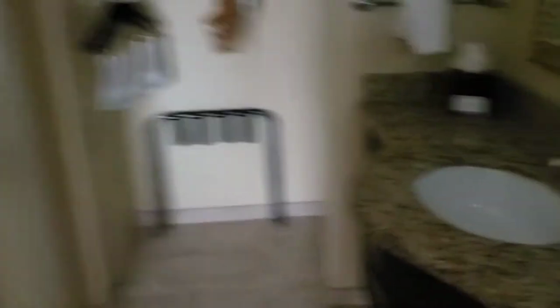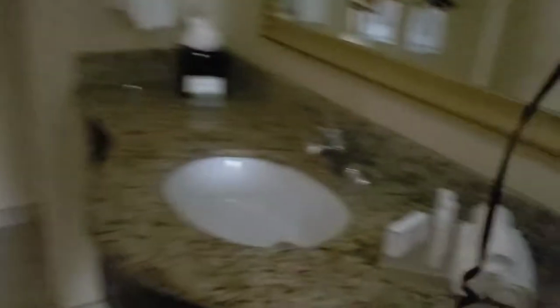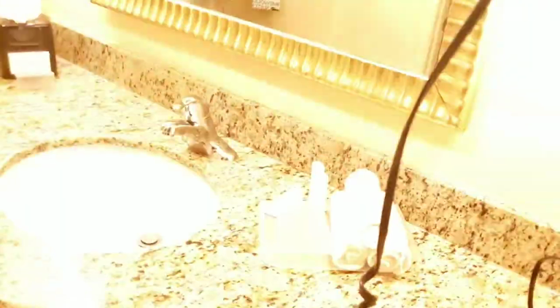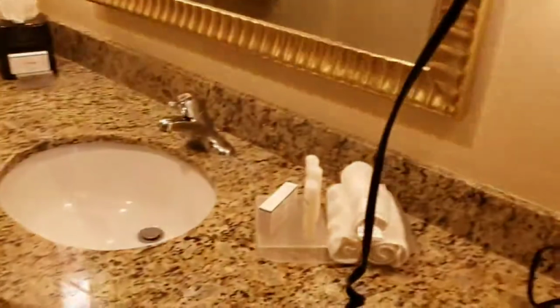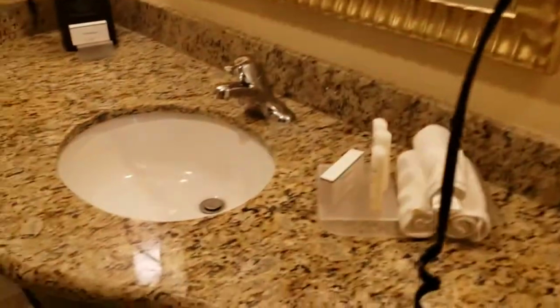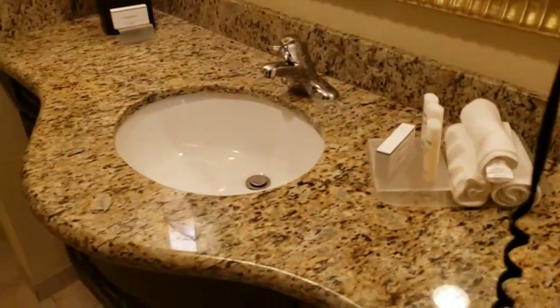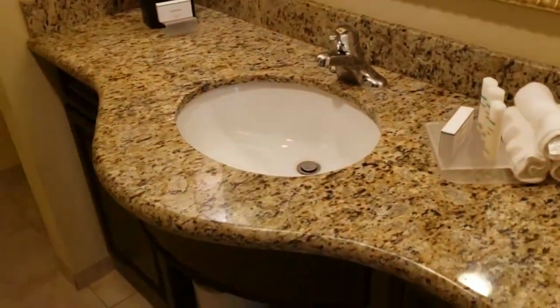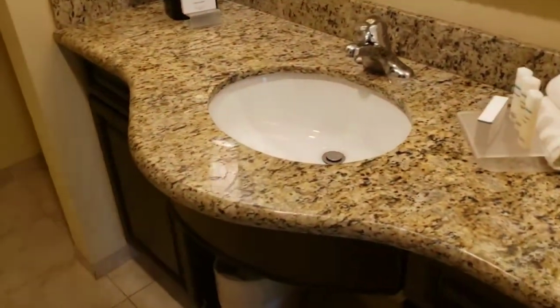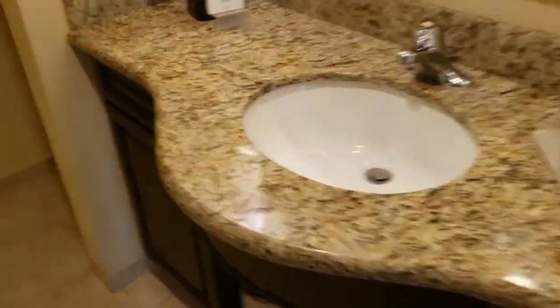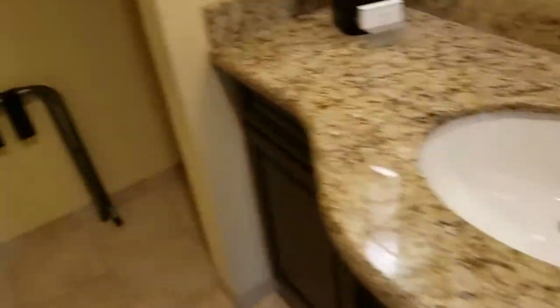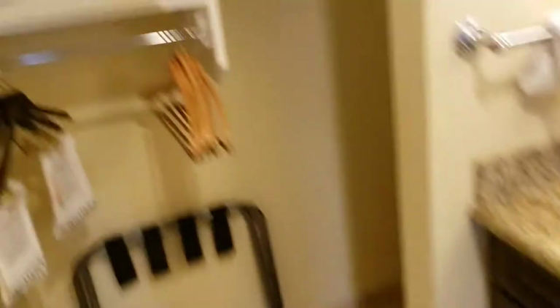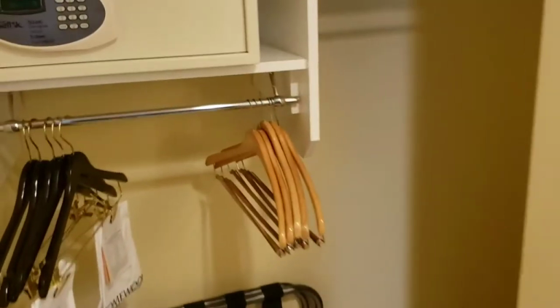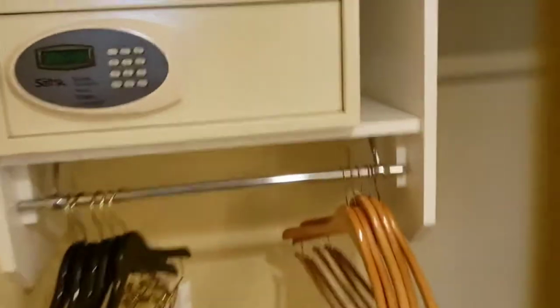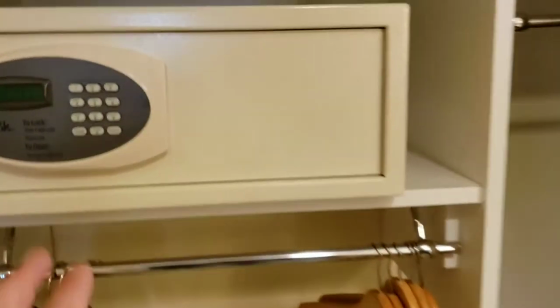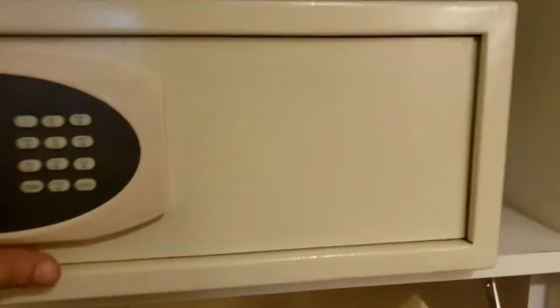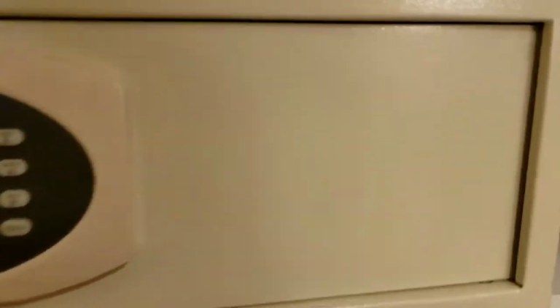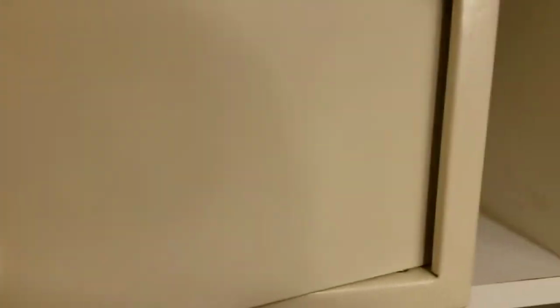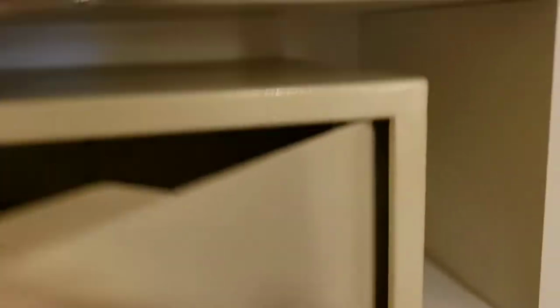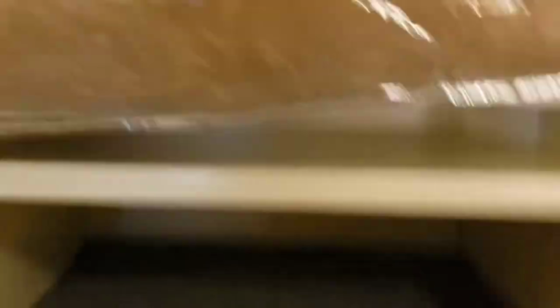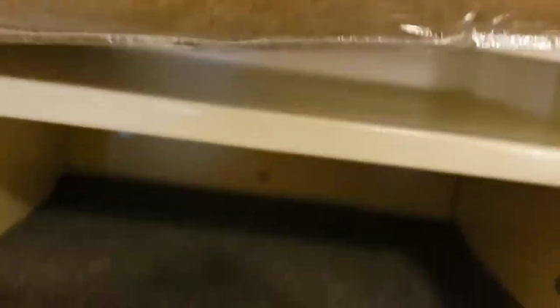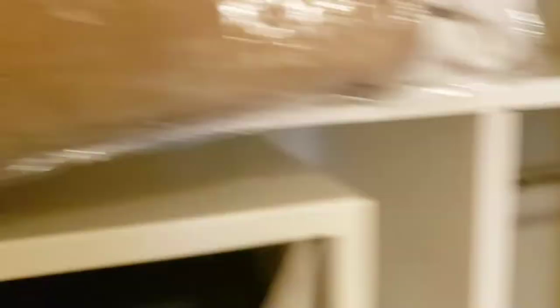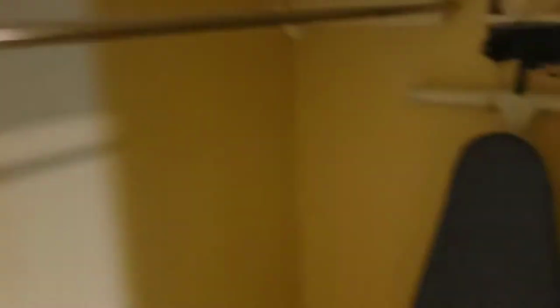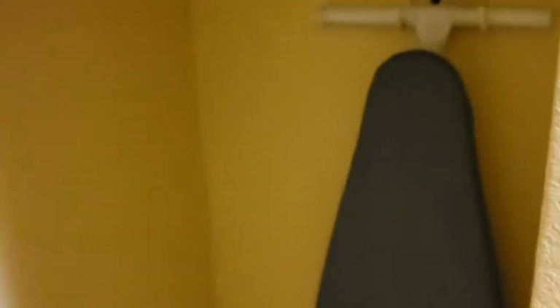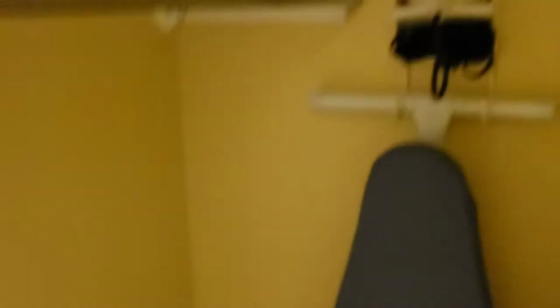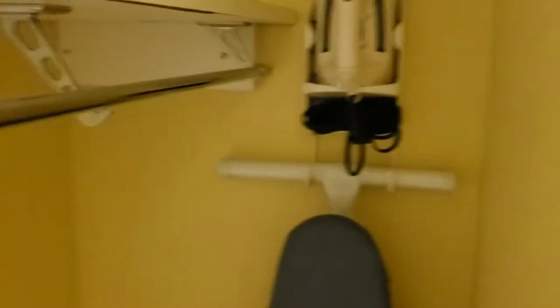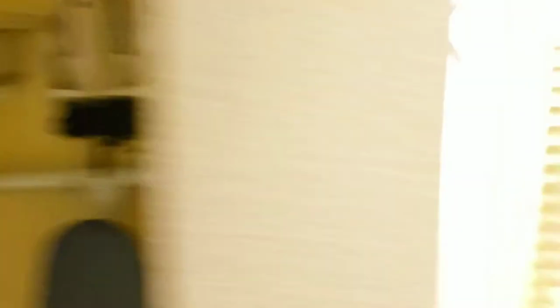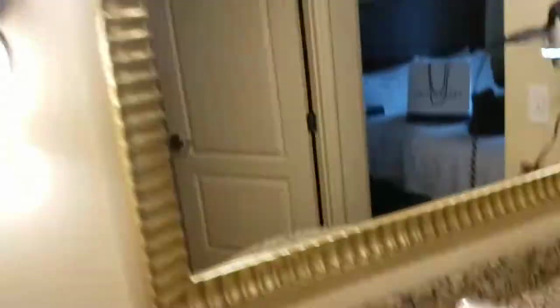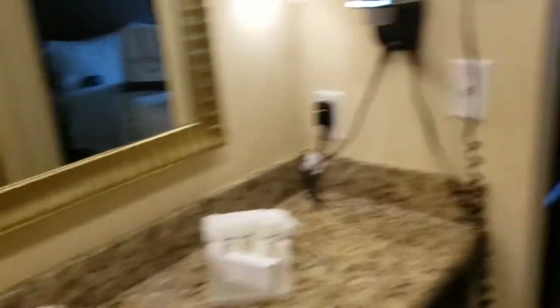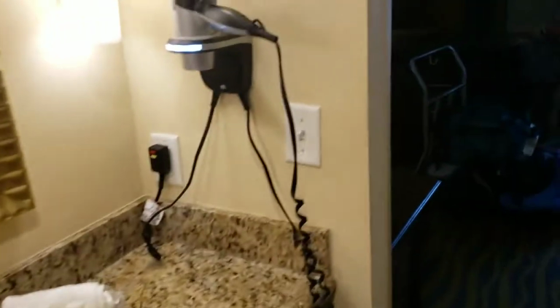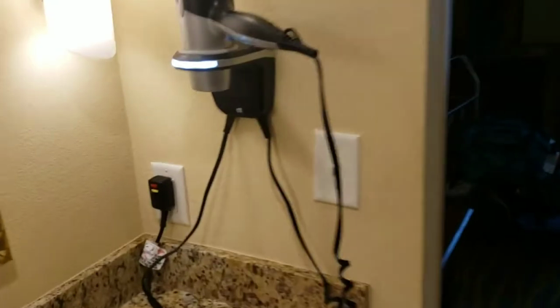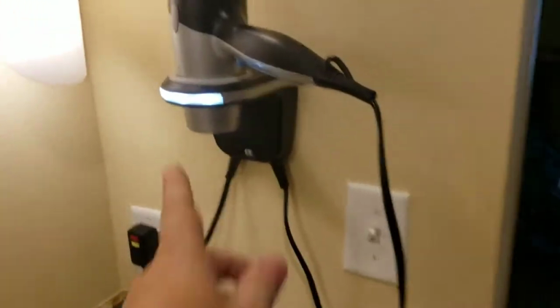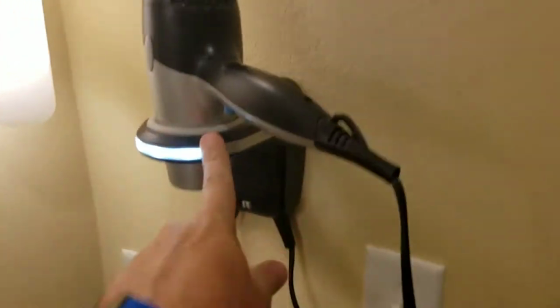You want to take a nap? They got more sinks. We got a safe. Got an ironing board and an iron. Got your hair dryer — looks like a brand new hair dryer.